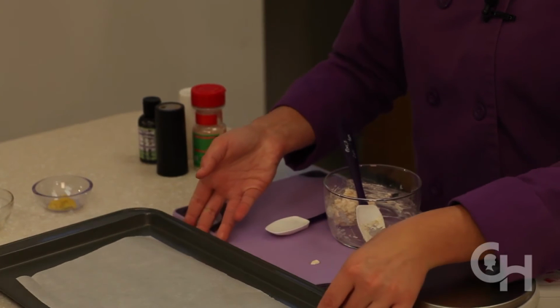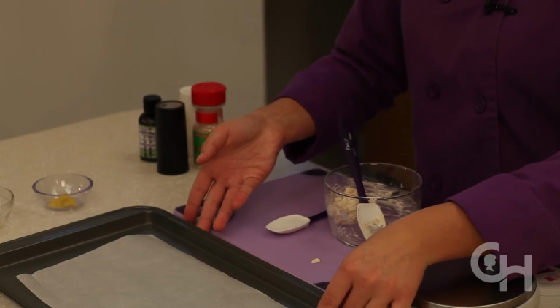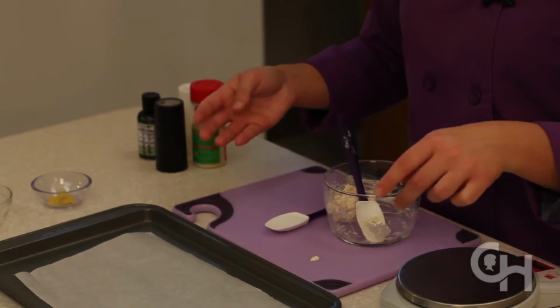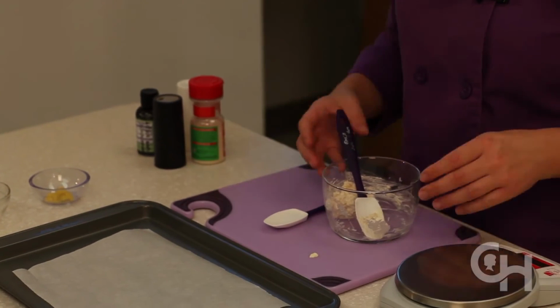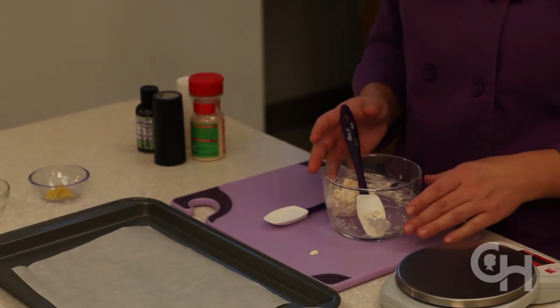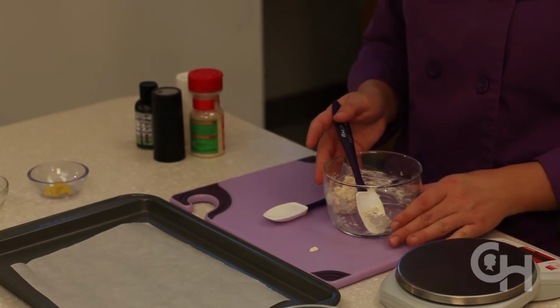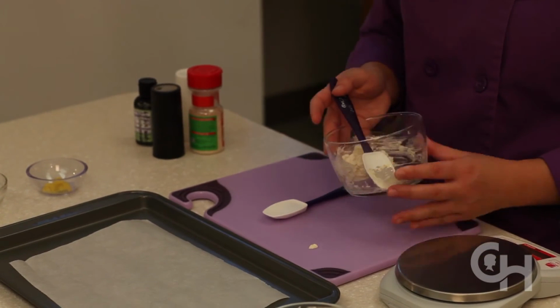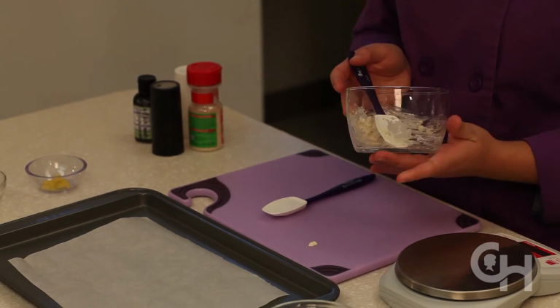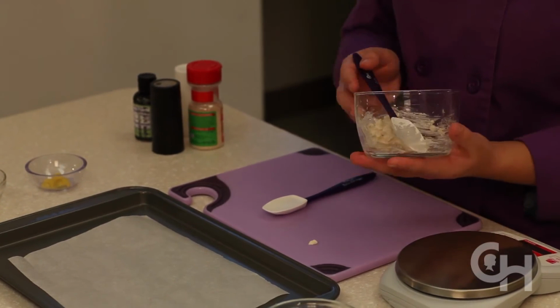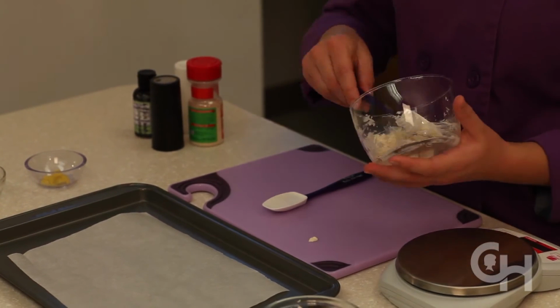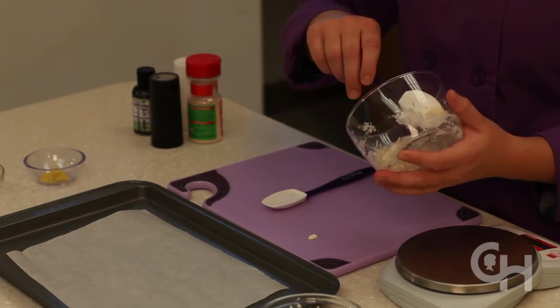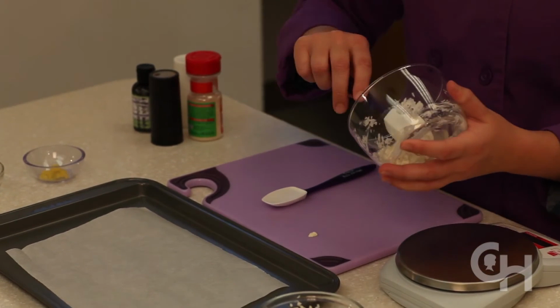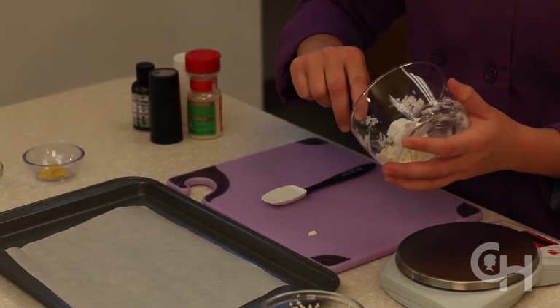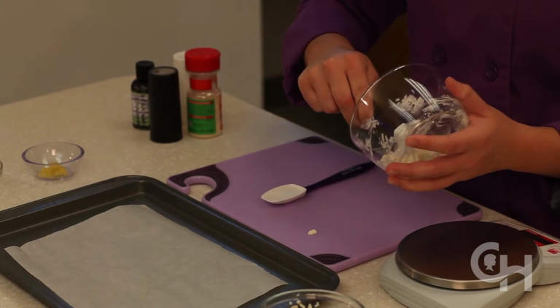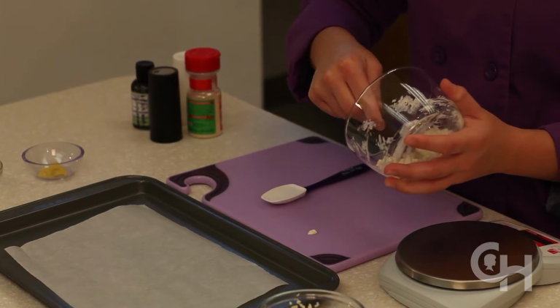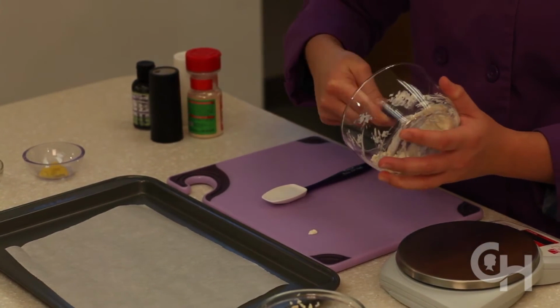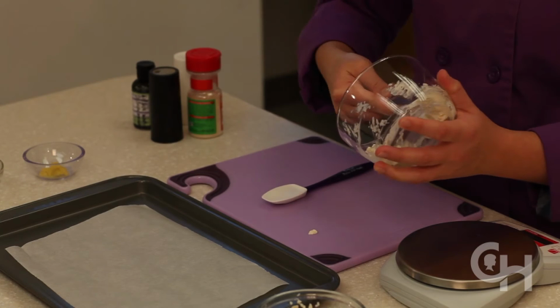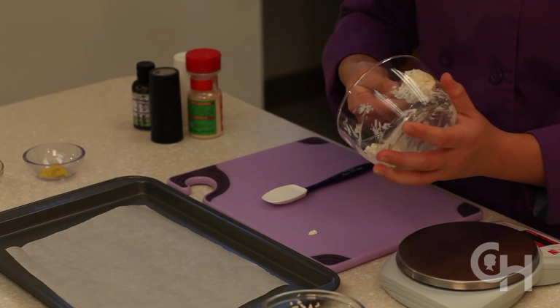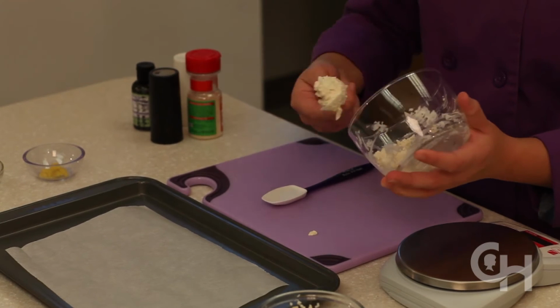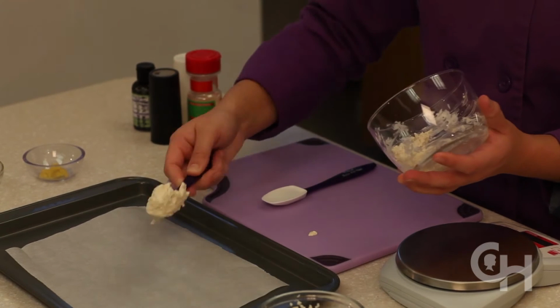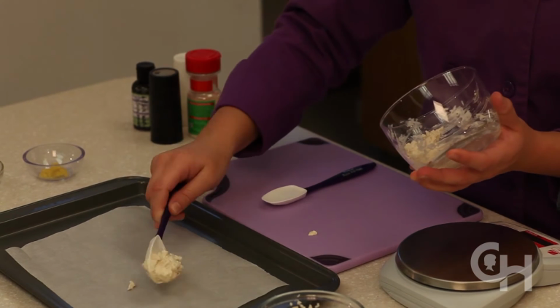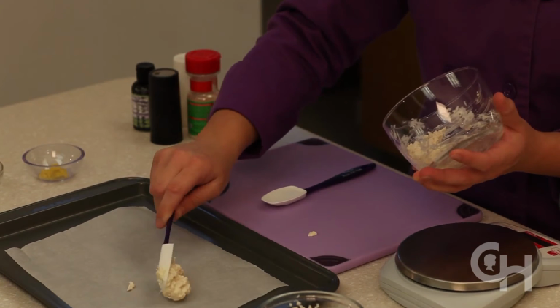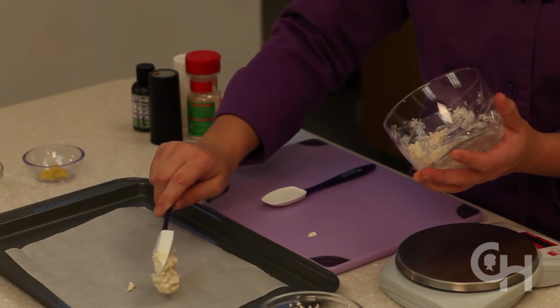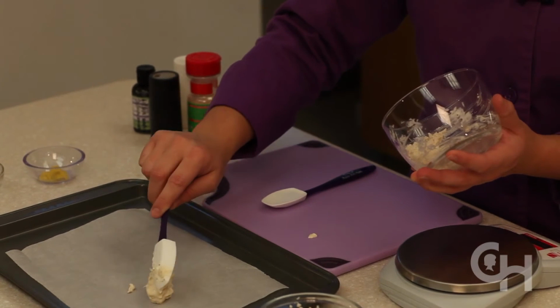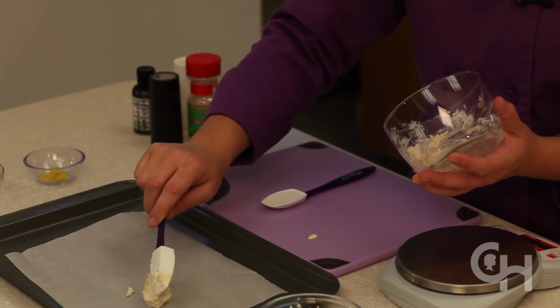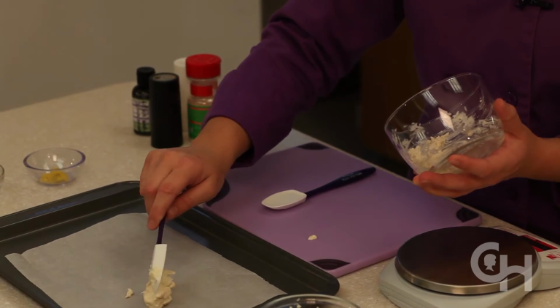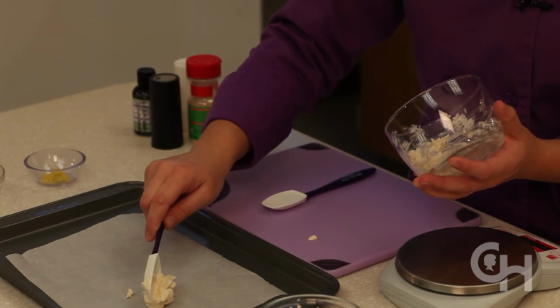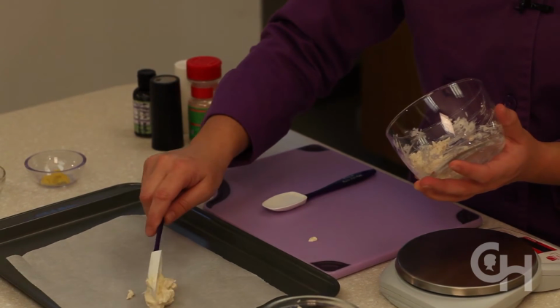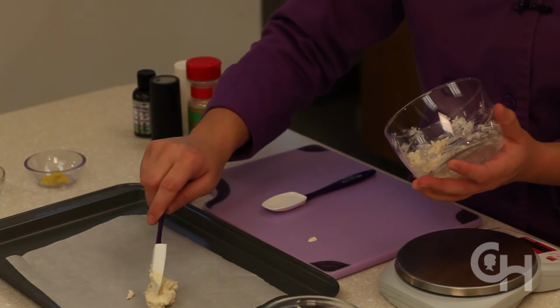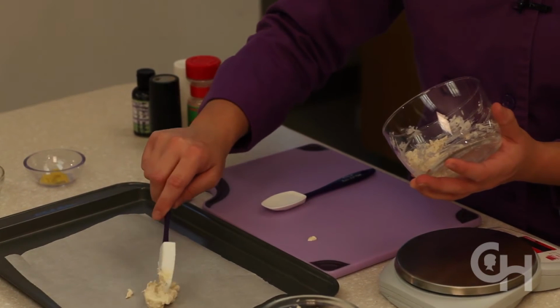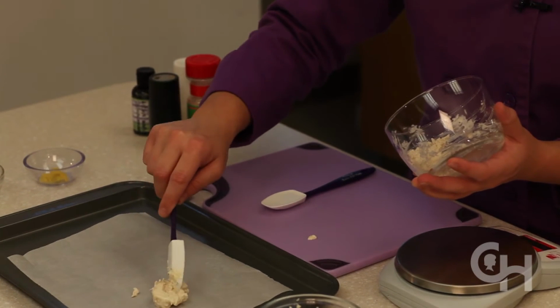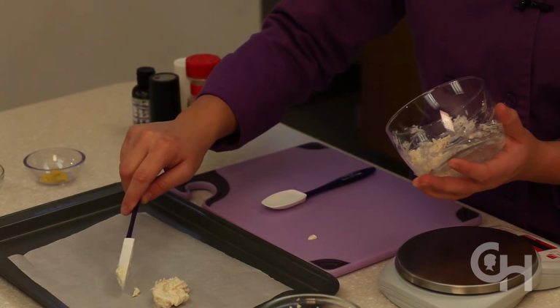Scoop spoonfuls of the chicken nugget mixture onto the baking pan lined with parchment paper. You might also use a greased silicone mold or a greased cookie cutter.